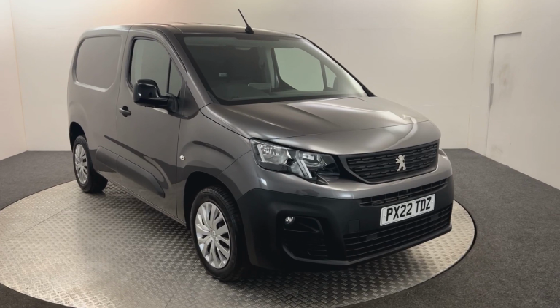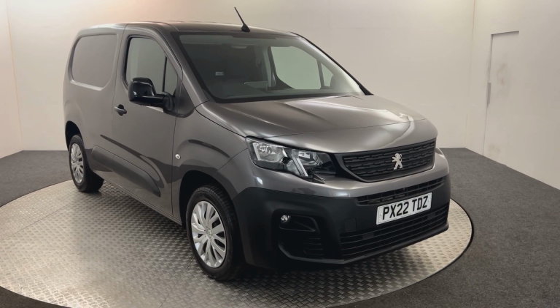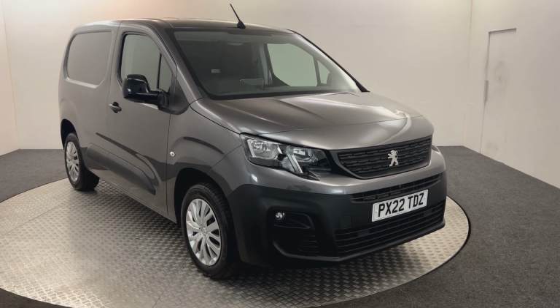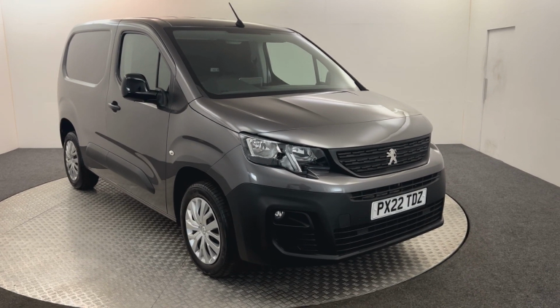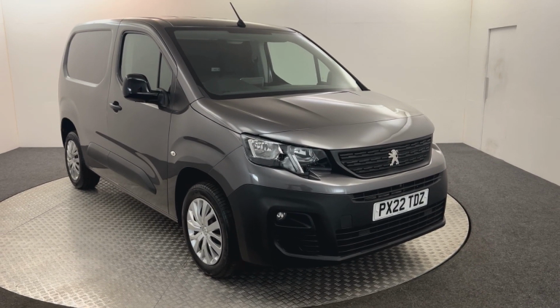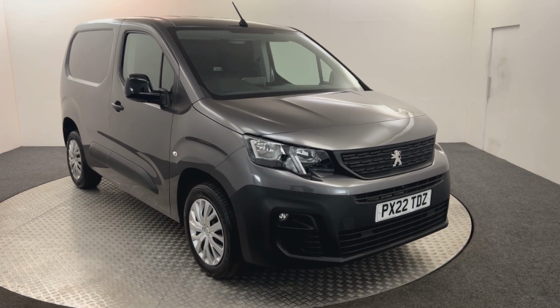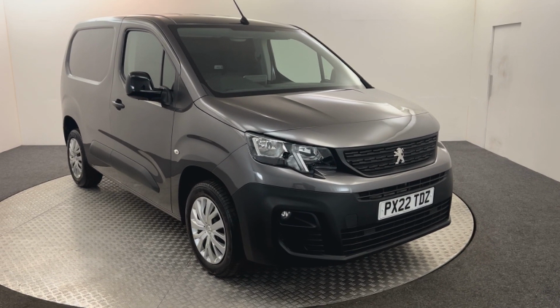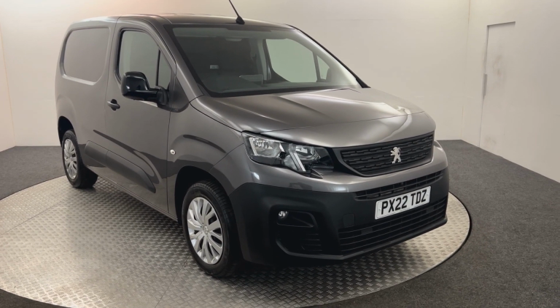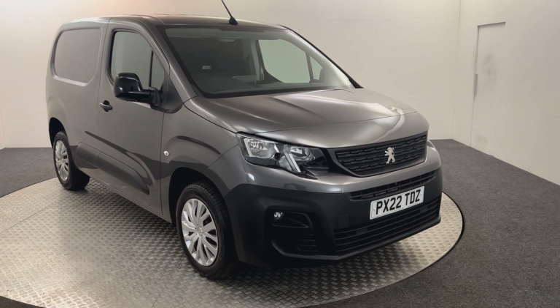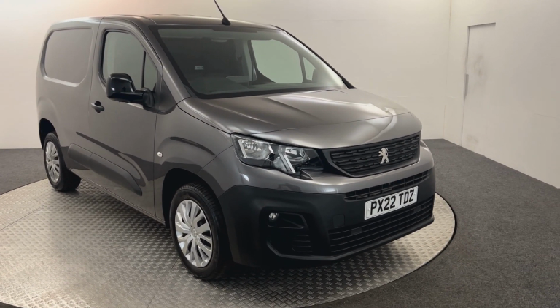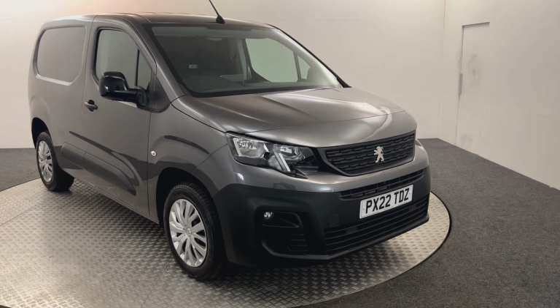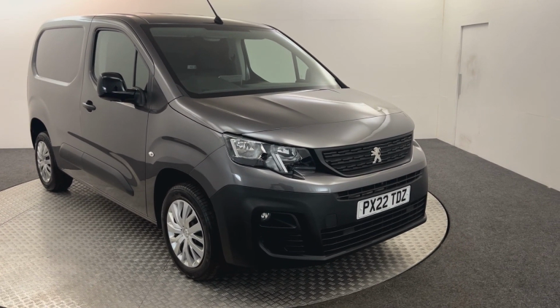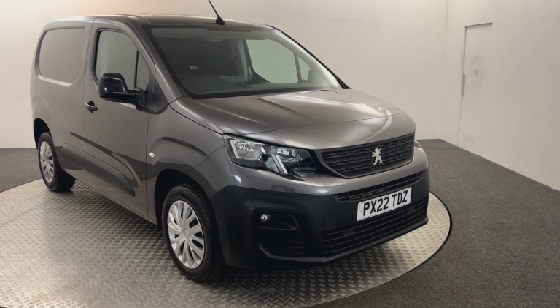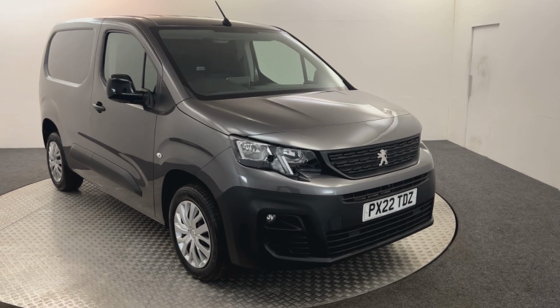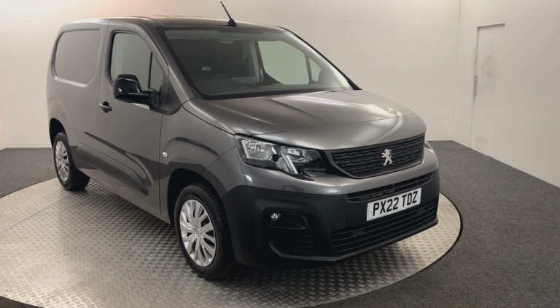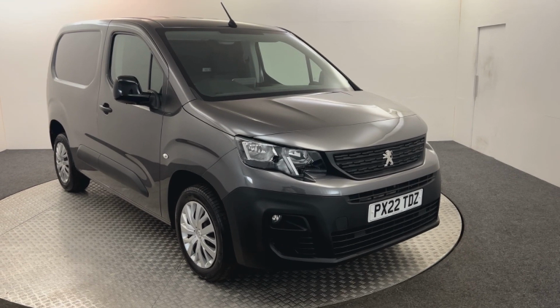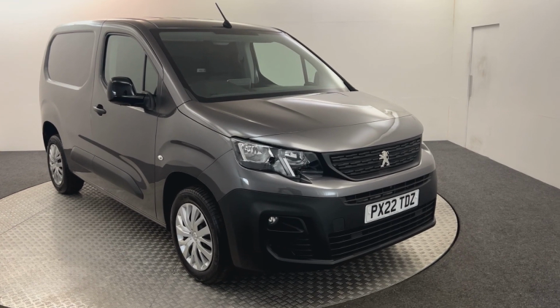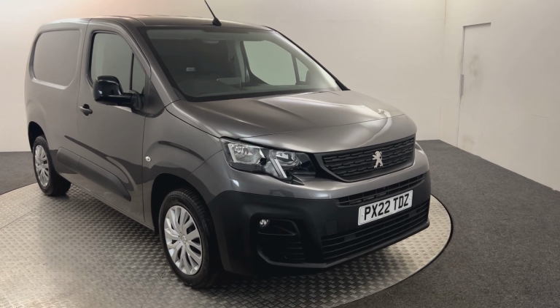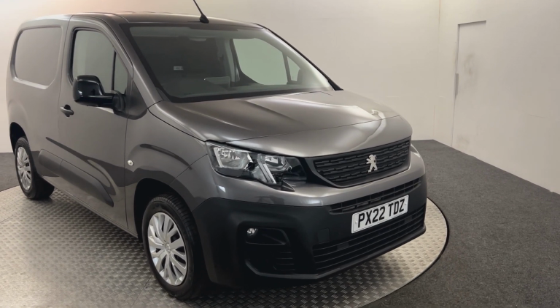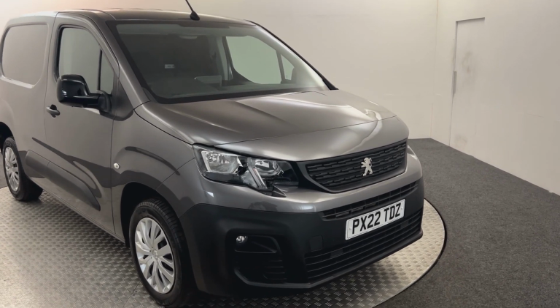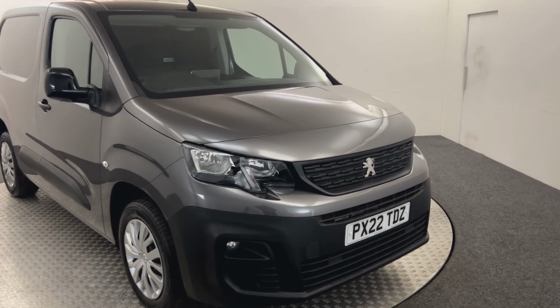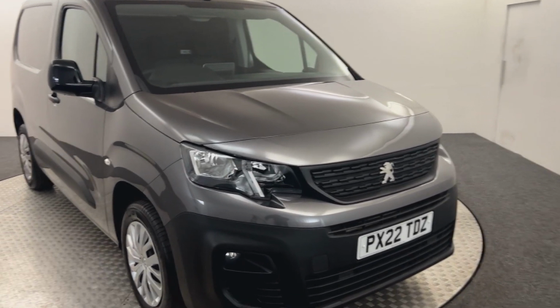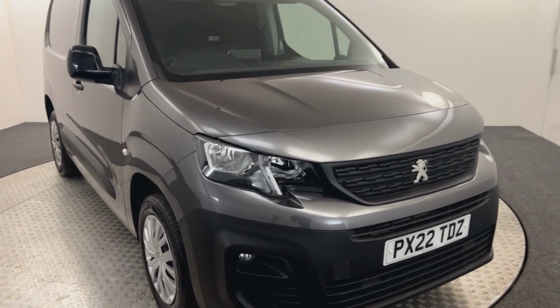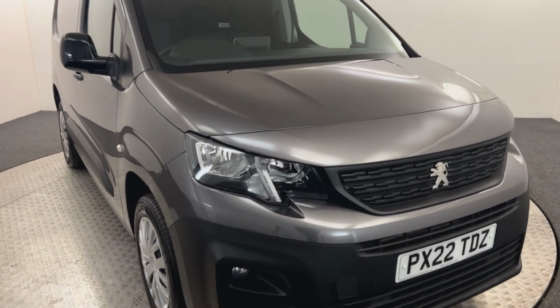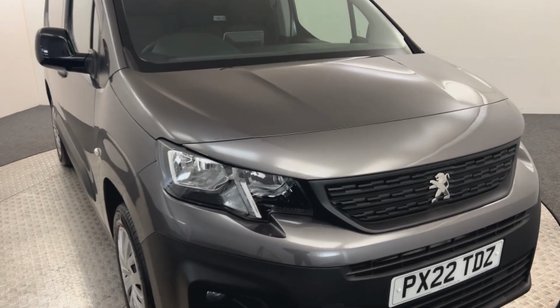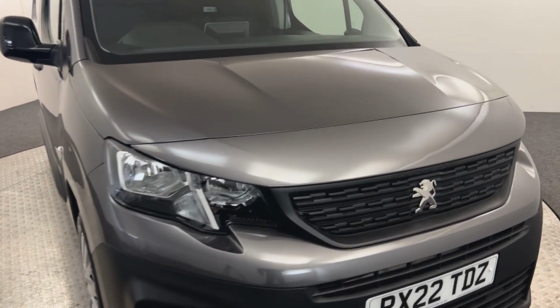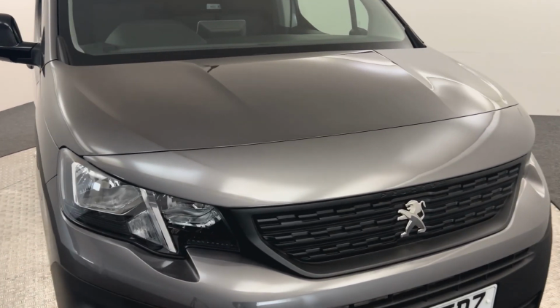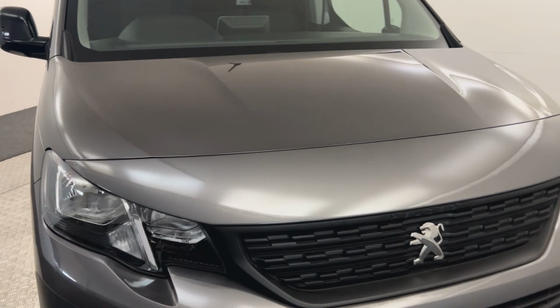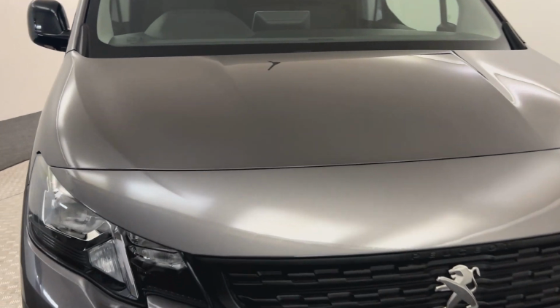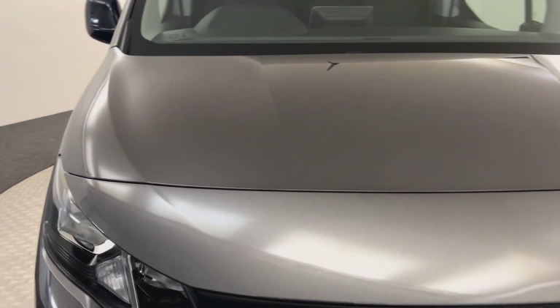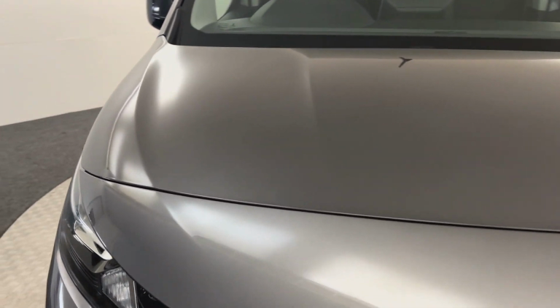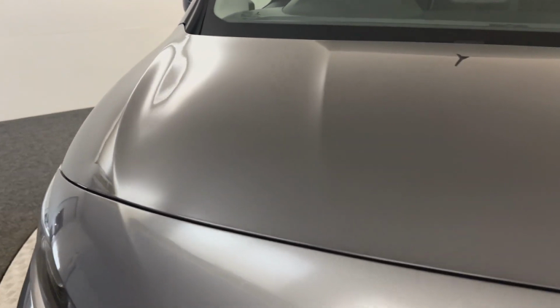Hi, James here from David Aitken's Auto Store. So we've got this 2022 Peugeot Partner Professional Premium. I'm just going to walk you around the van, show you the condition, and then we will jump inside.